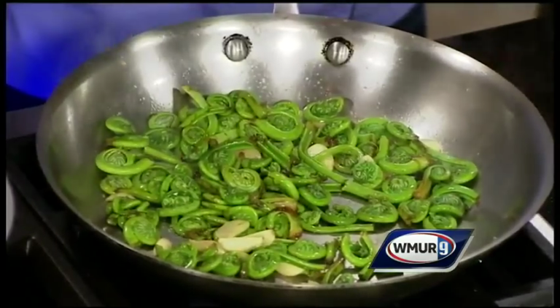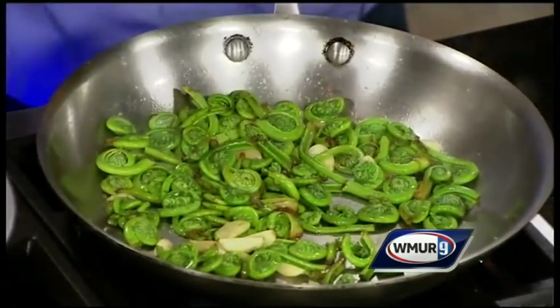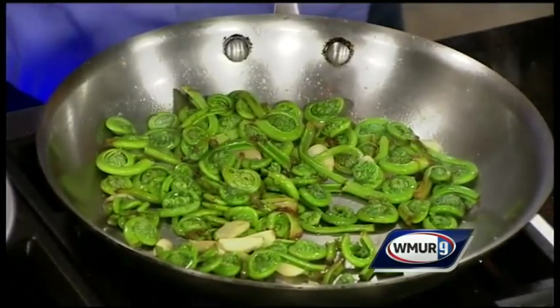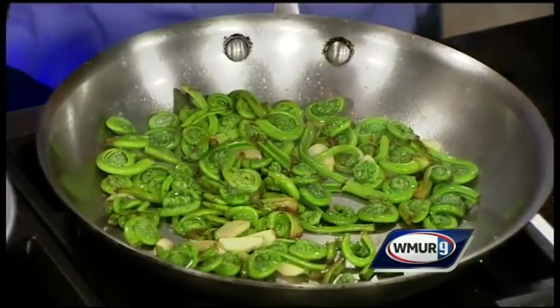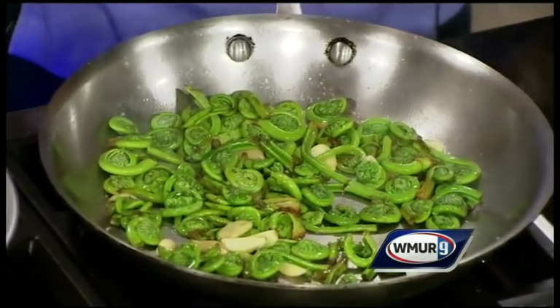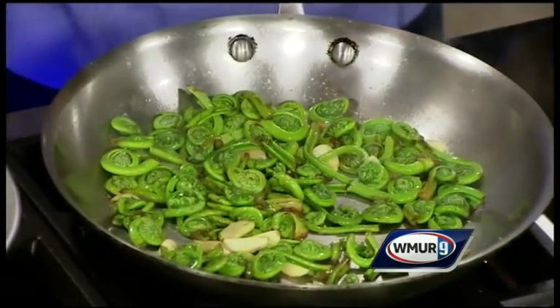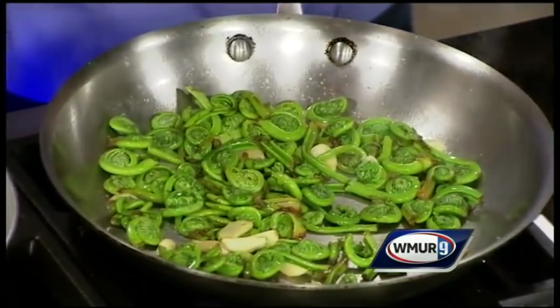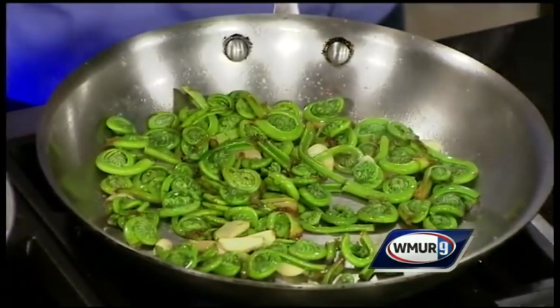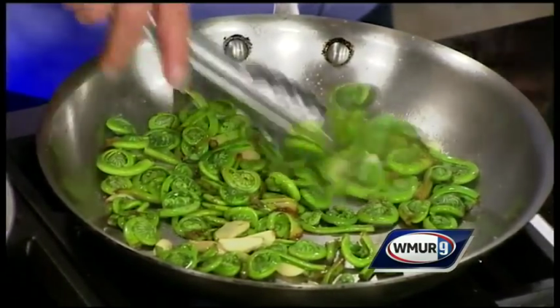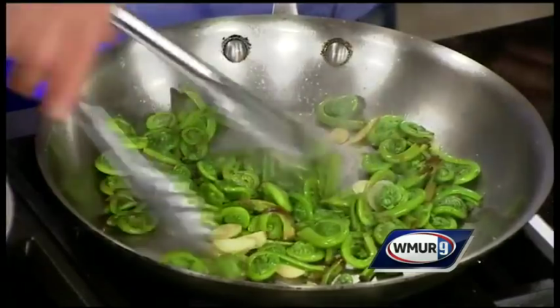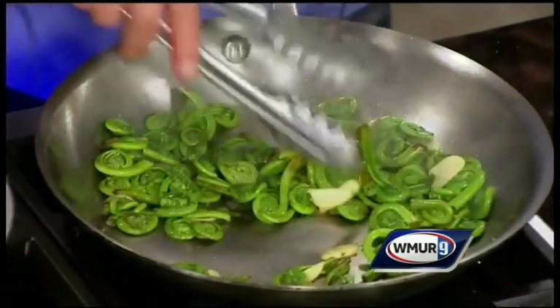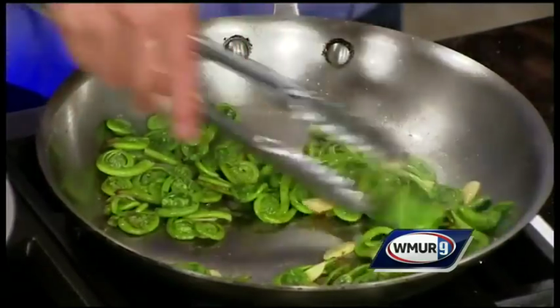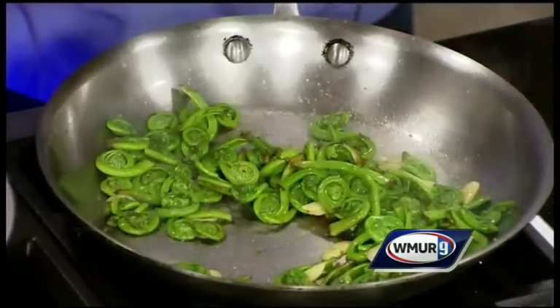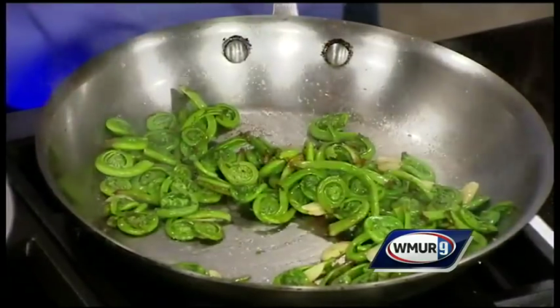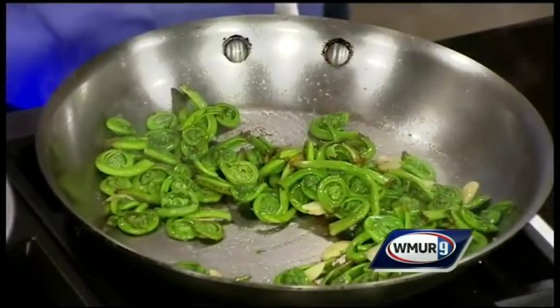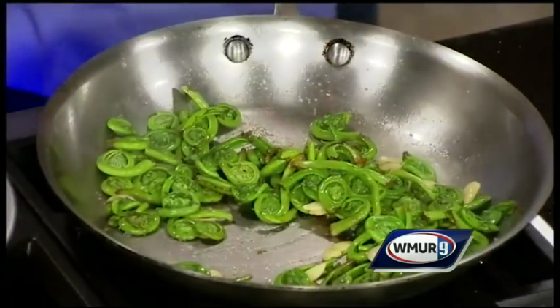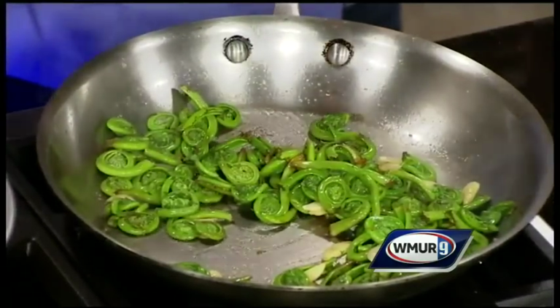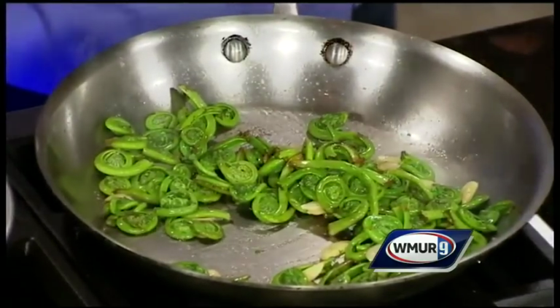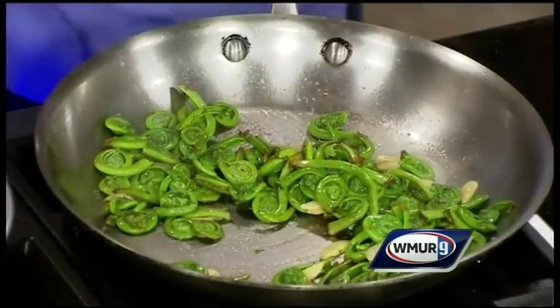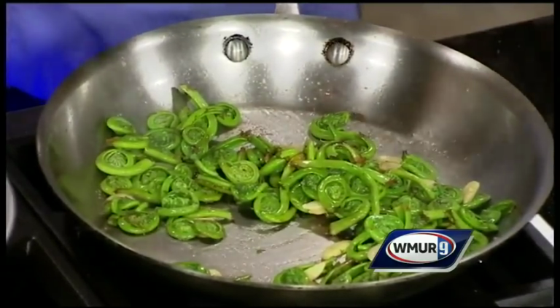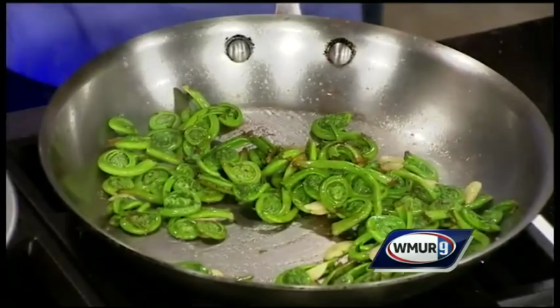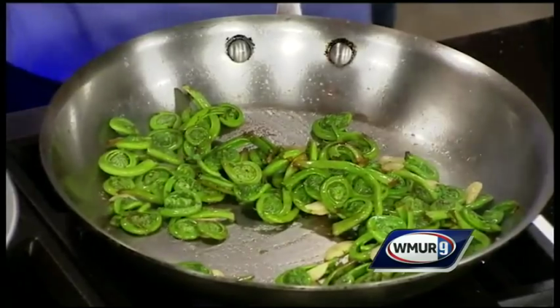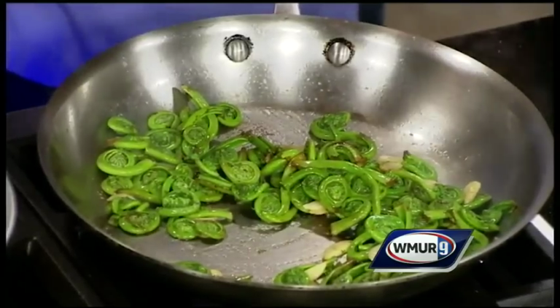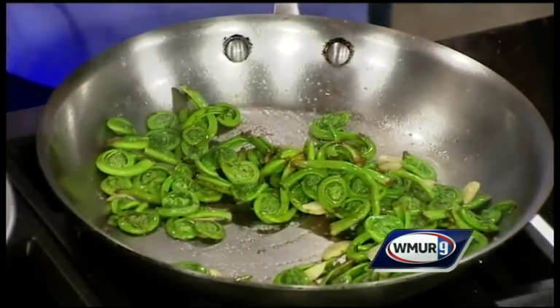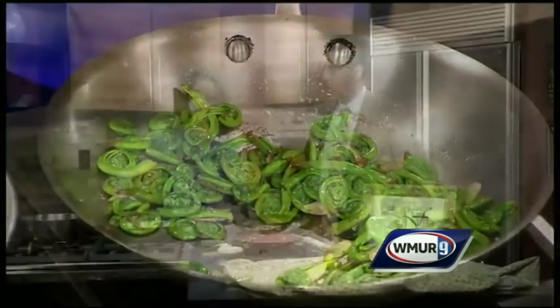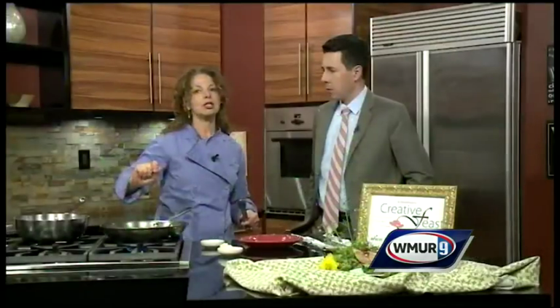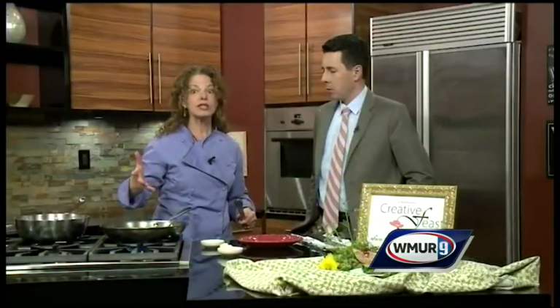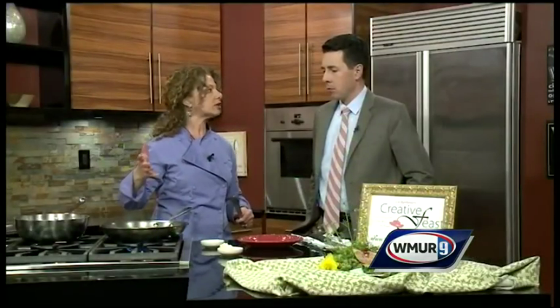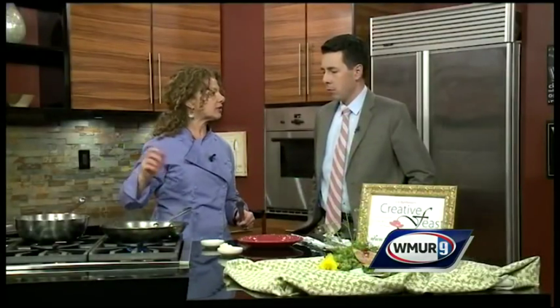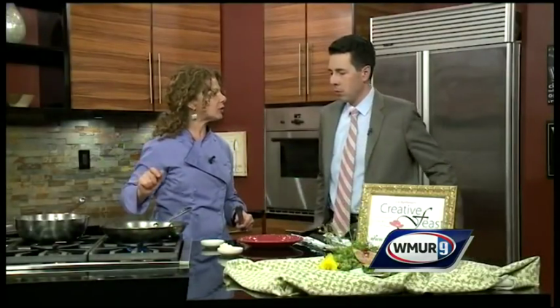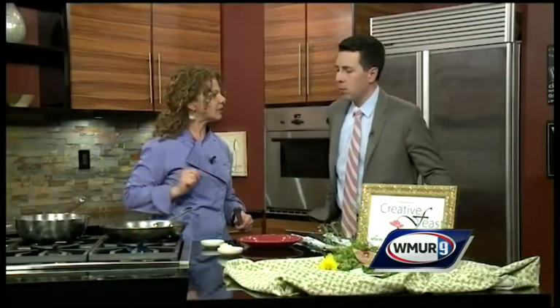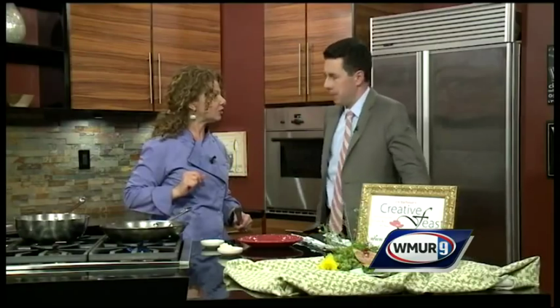They won't unfurl — don't wait for it. But they will brighten up, and you know, take a little taste. Finish with salt and pepper. You can also add soy sauce or sesame oil — something like that would be wonderful too.